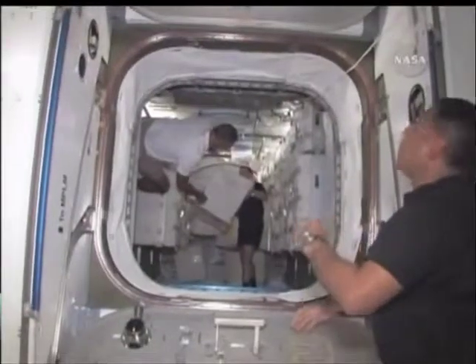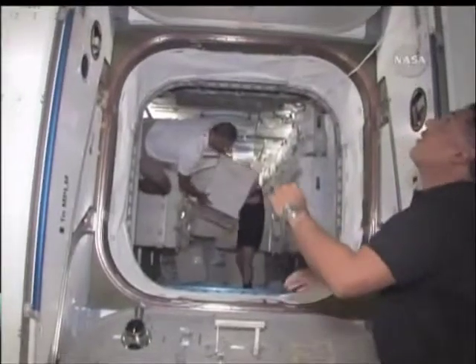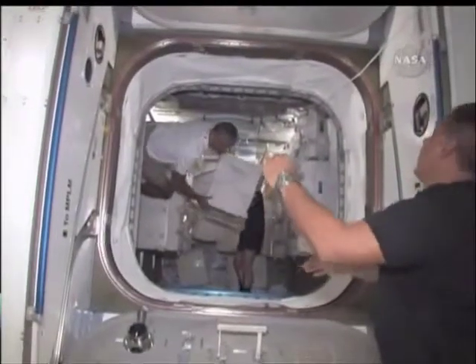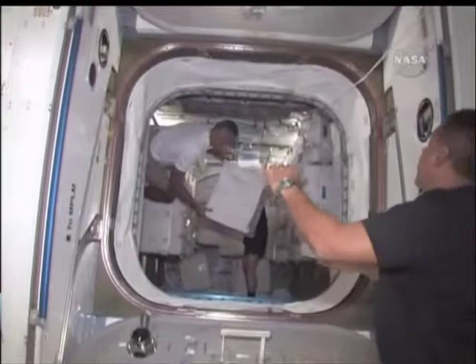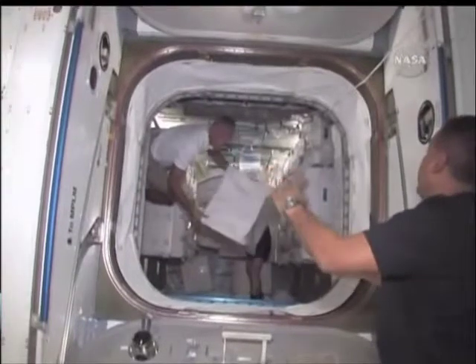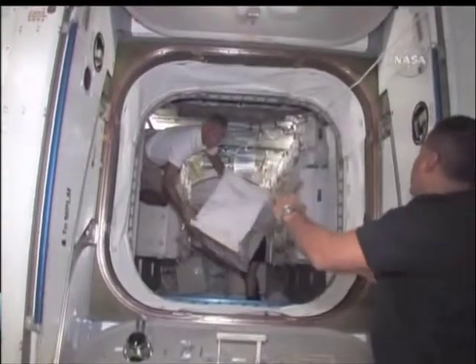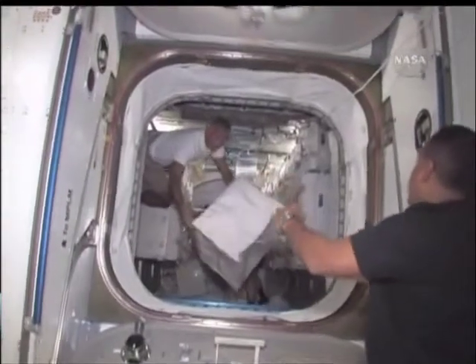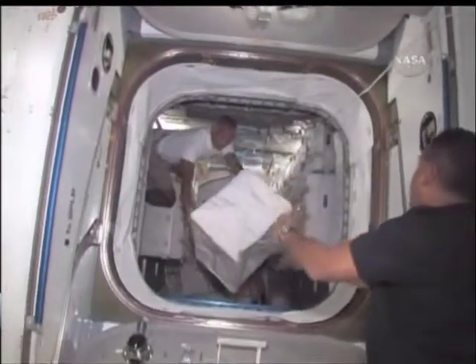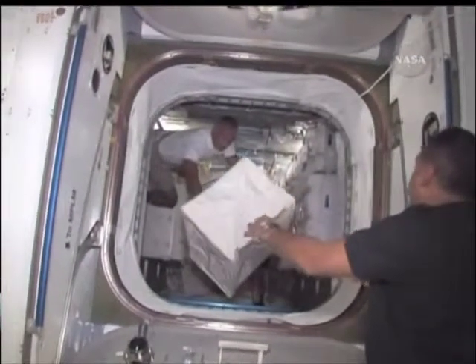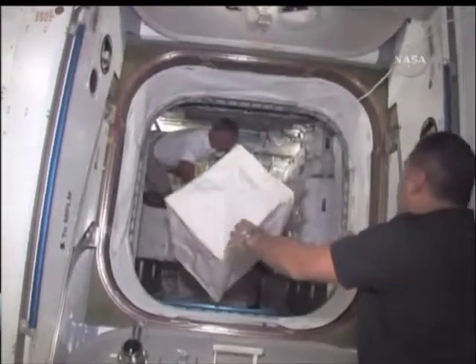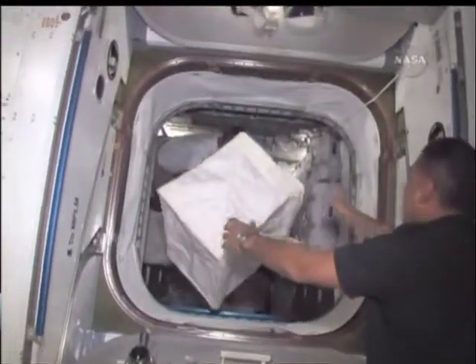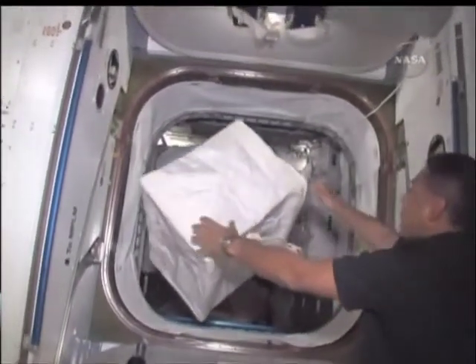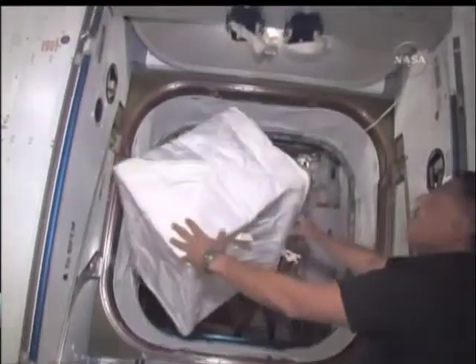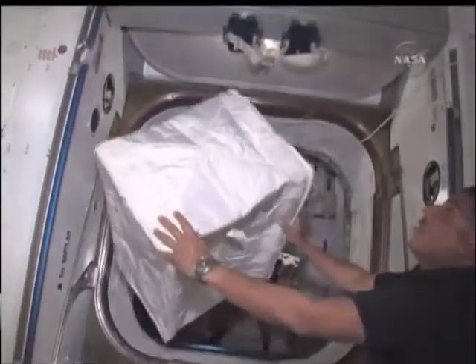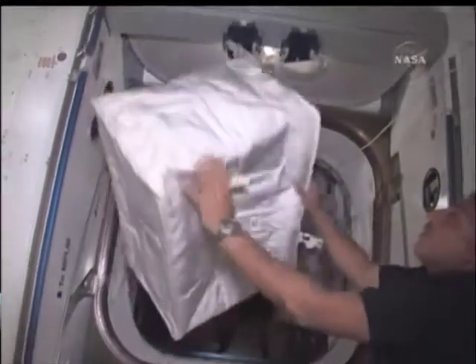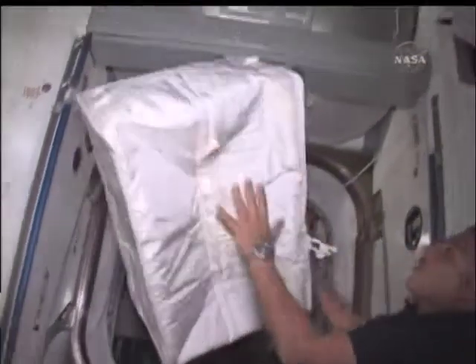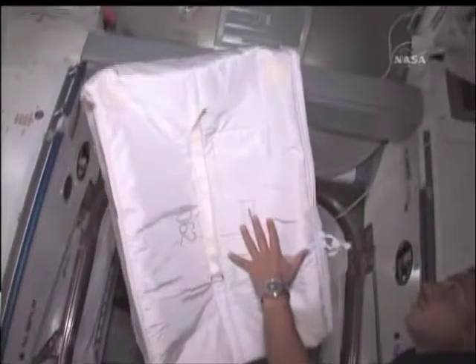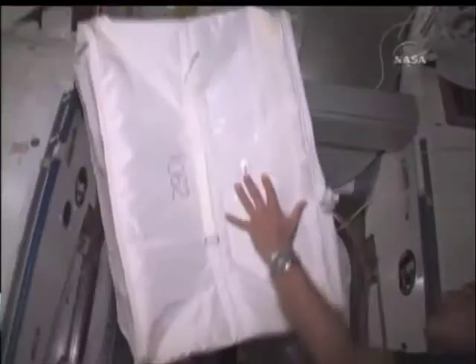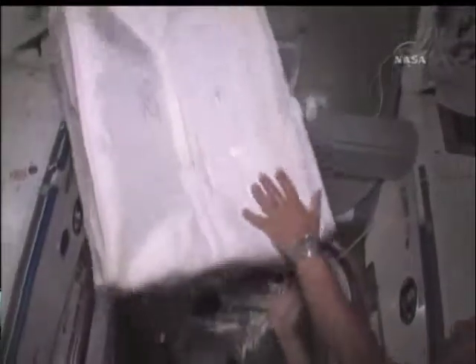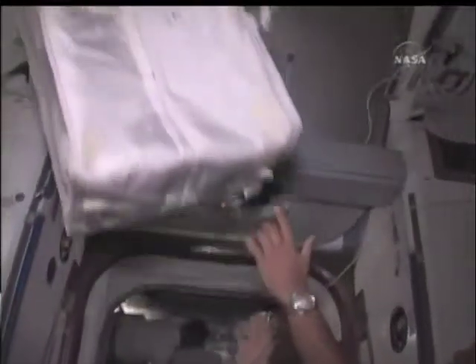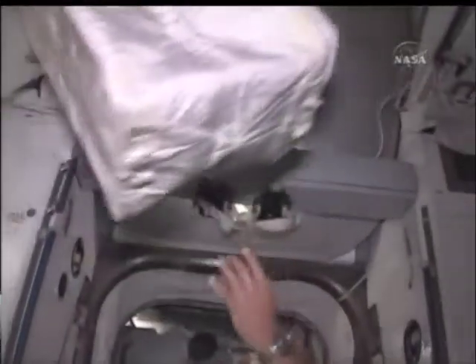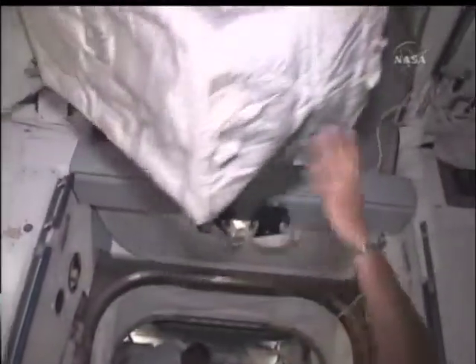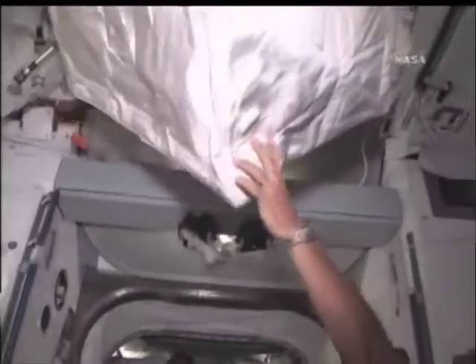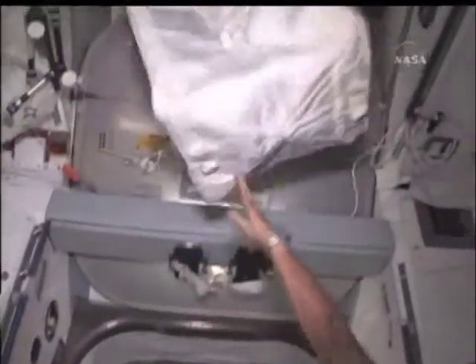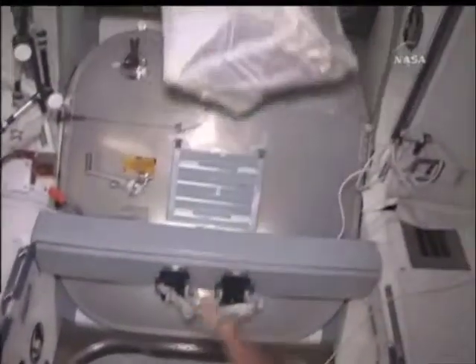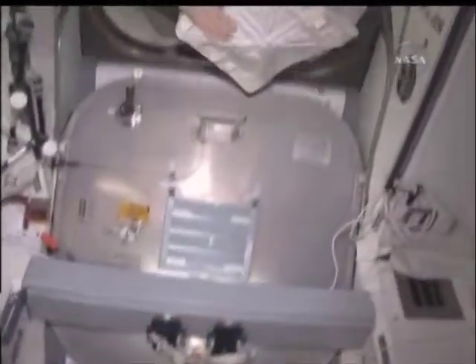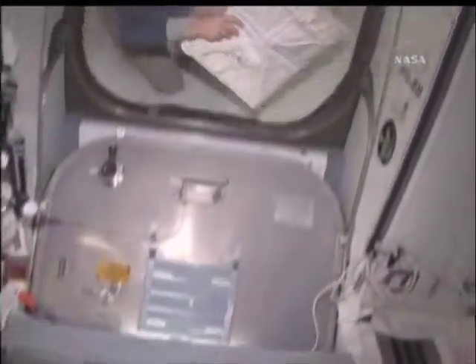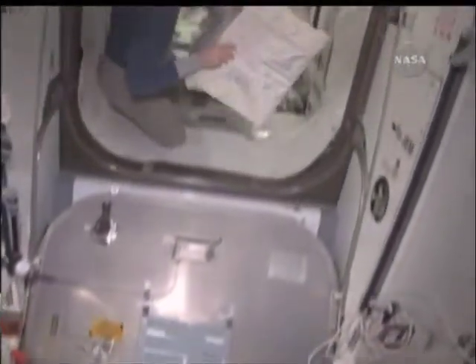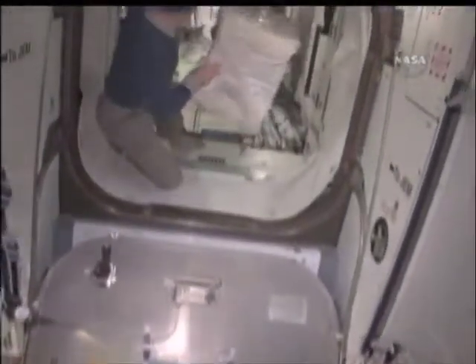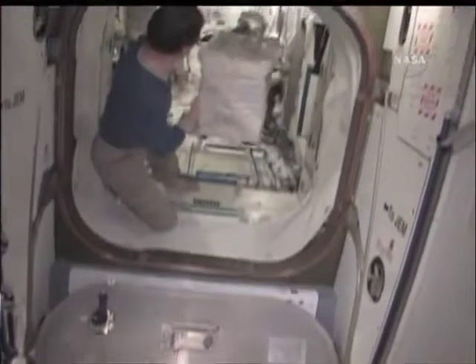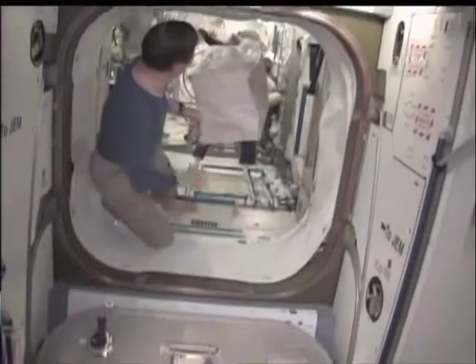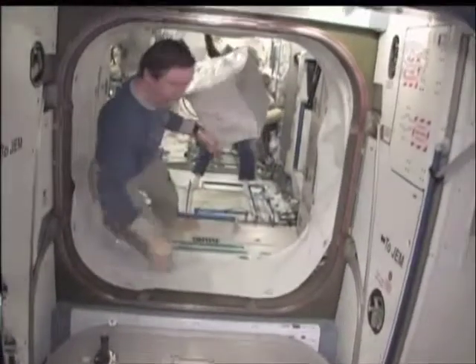Here's an example of the first bags getting transferred one after another. This is a very efficient way to do it when we can line up a lot of people and hand it from one person to the next.